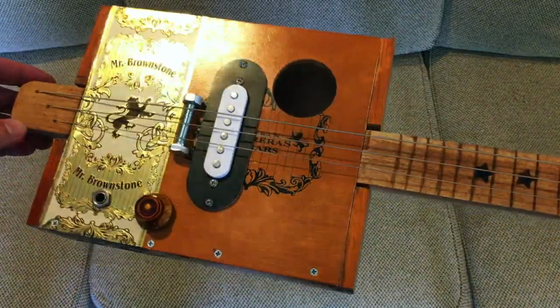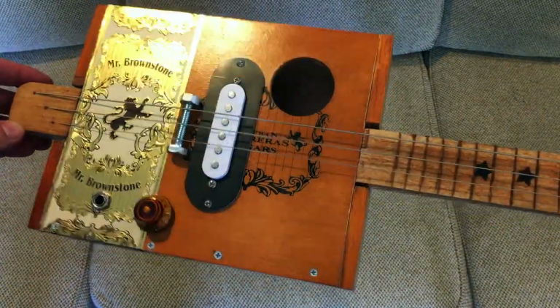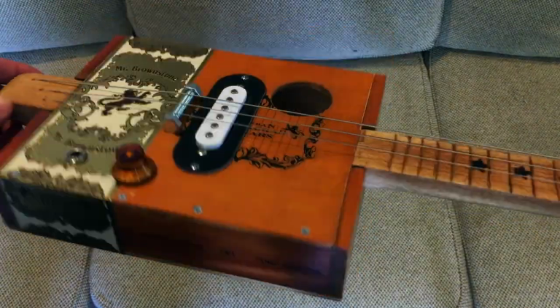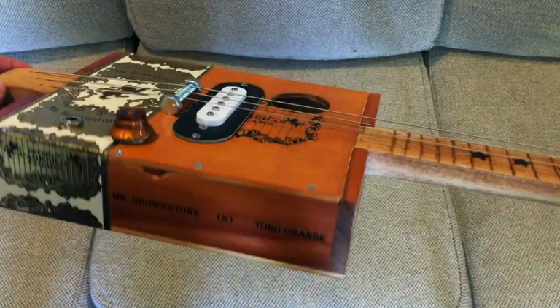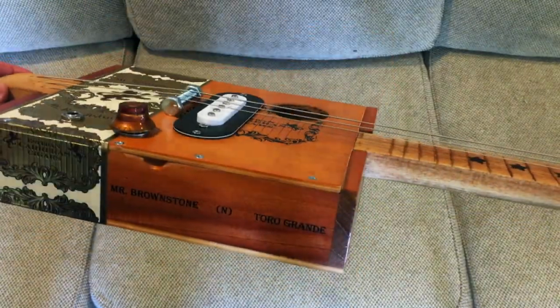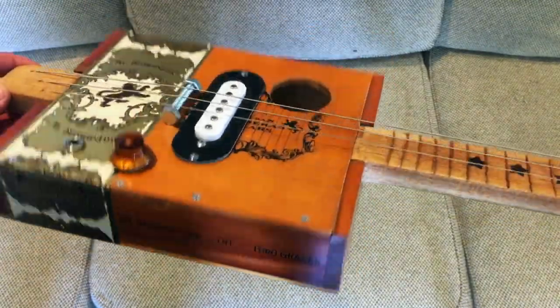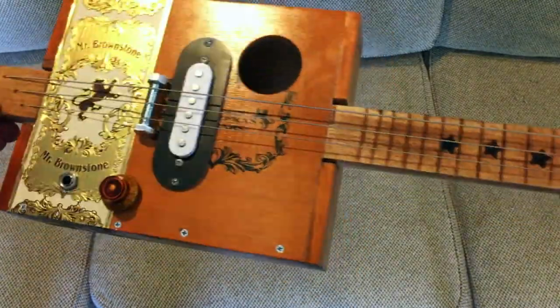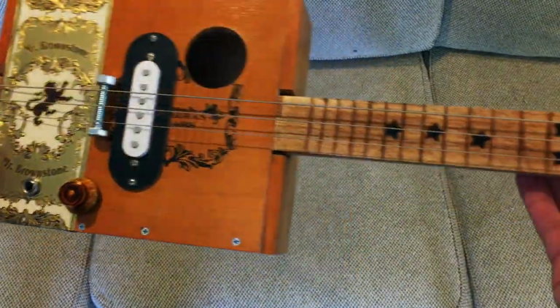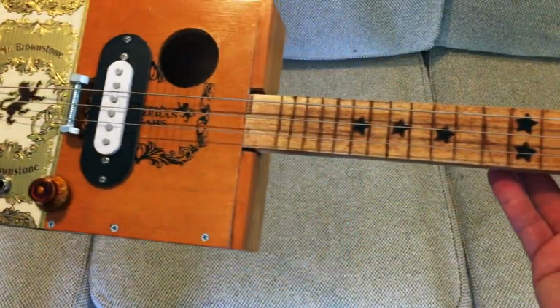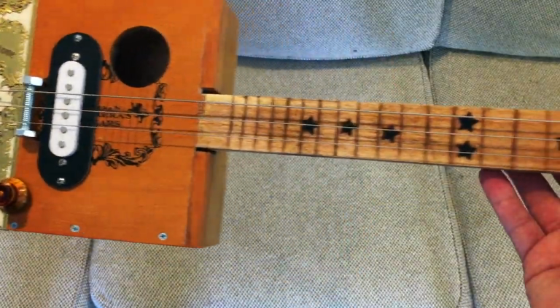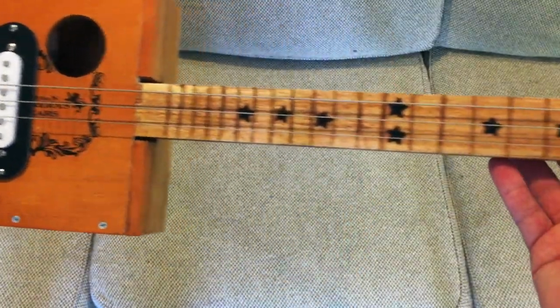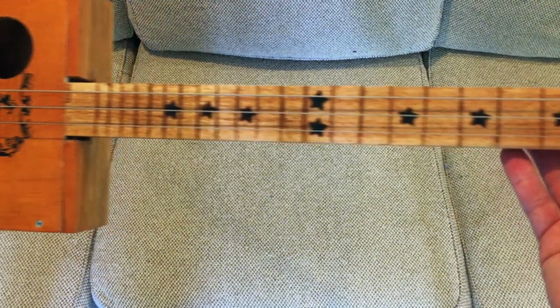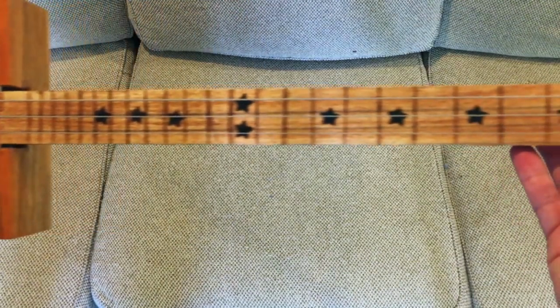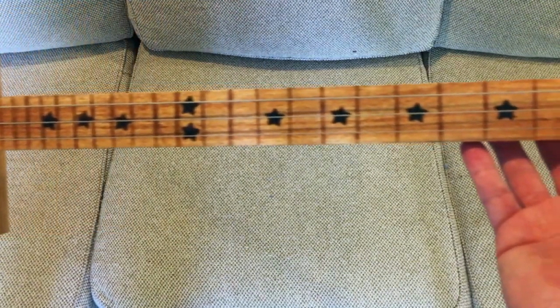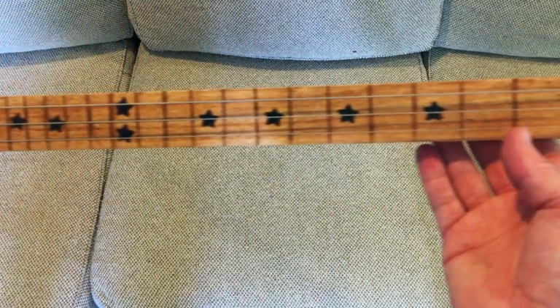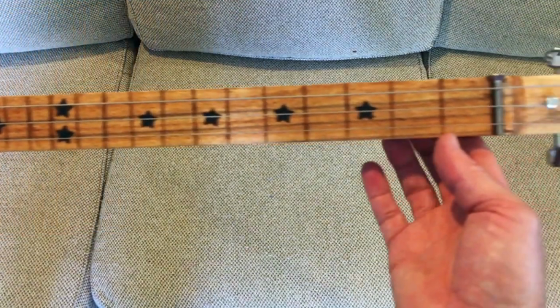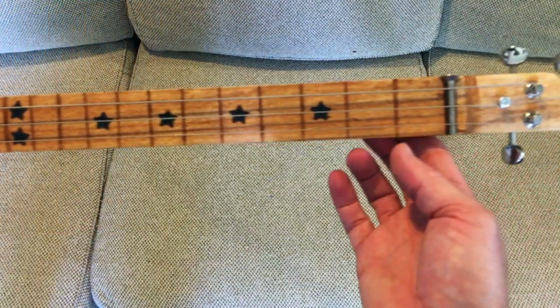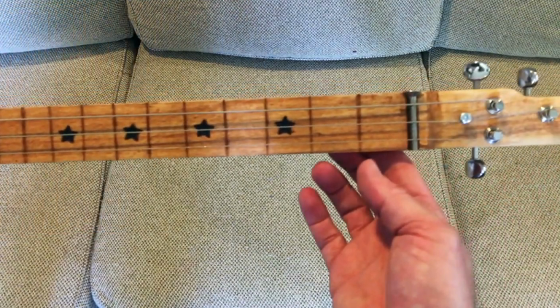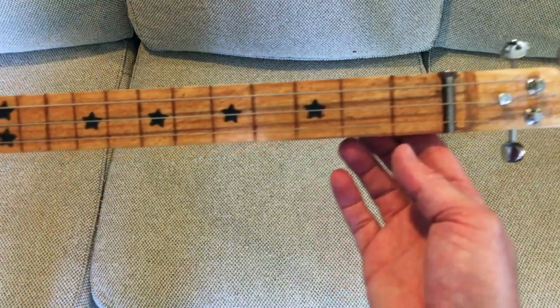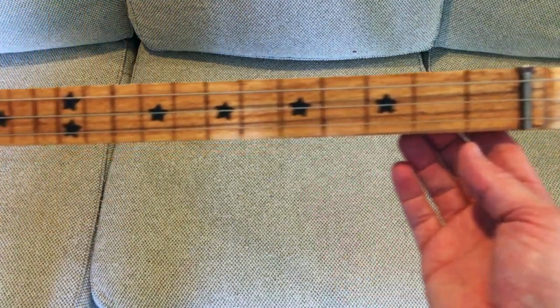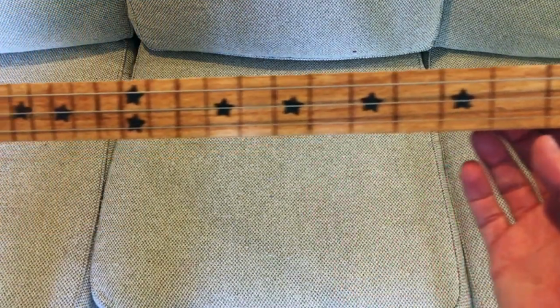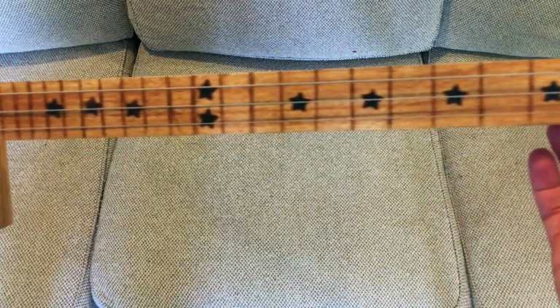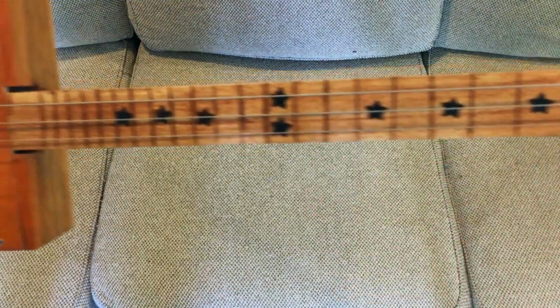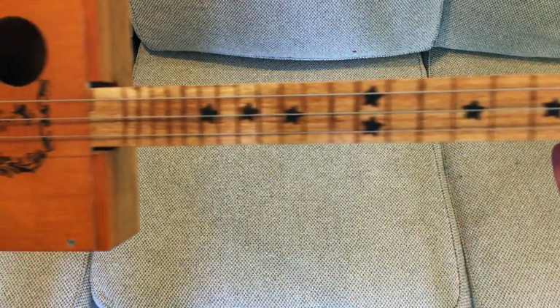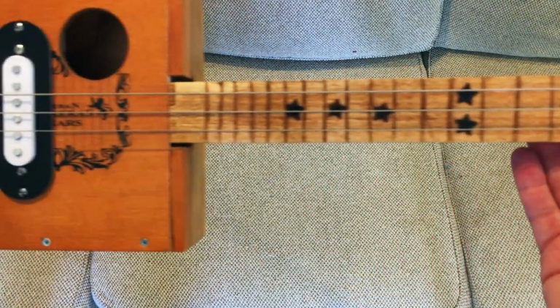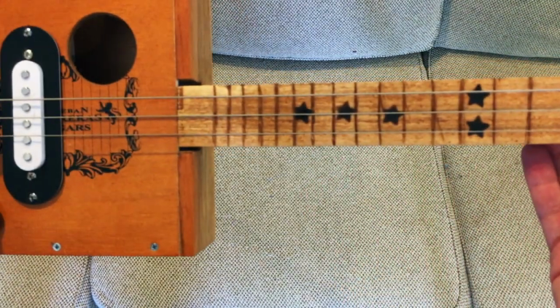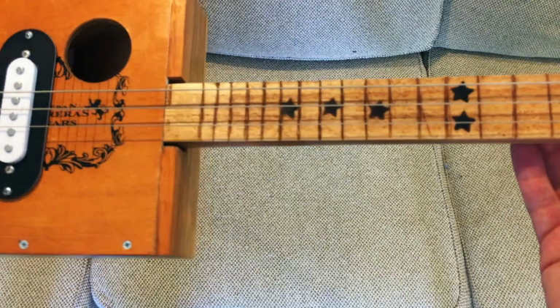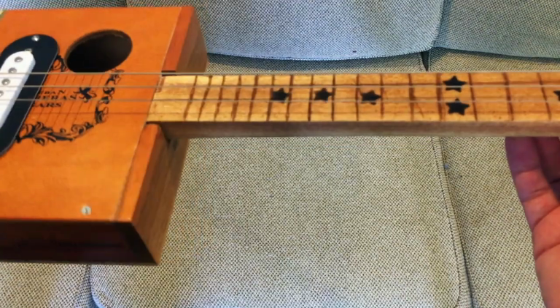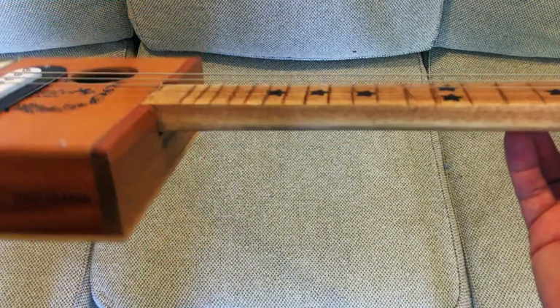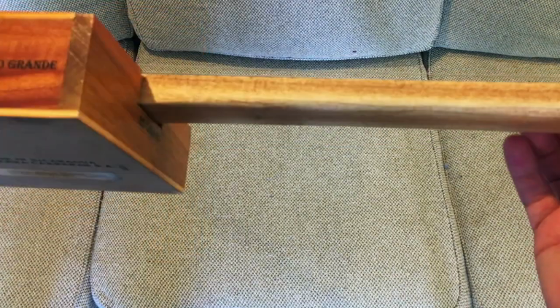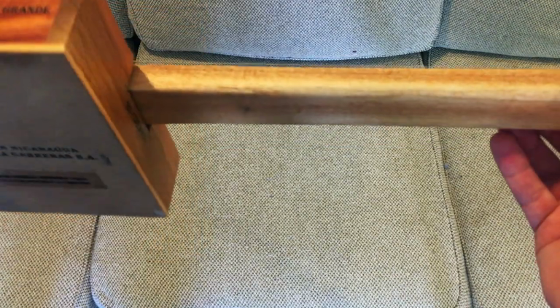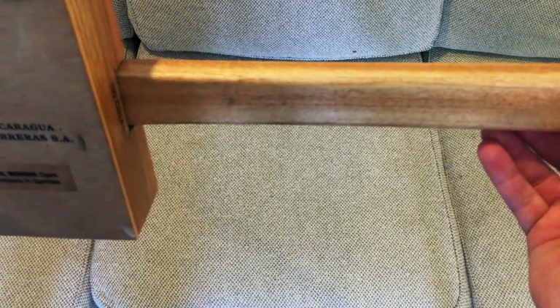I used that single sound hole there. It's got a volume knob and a jack. The front lines are woodburned along with the stars all the way across.